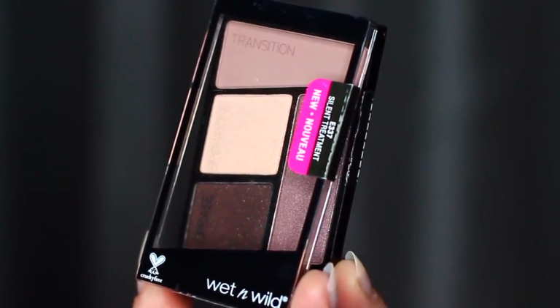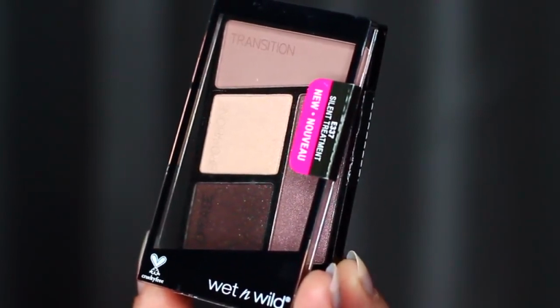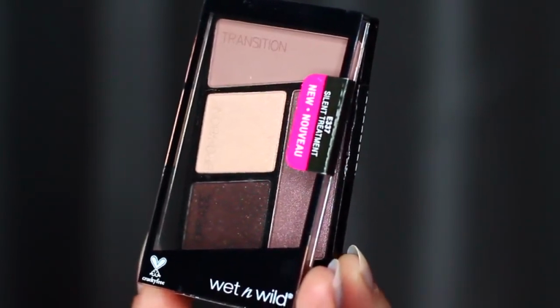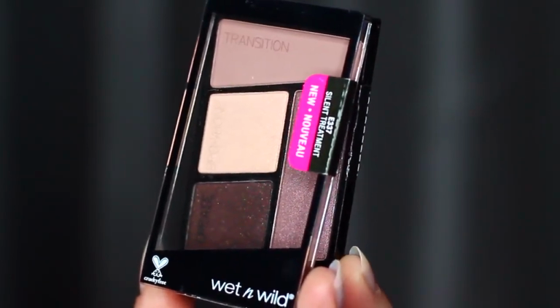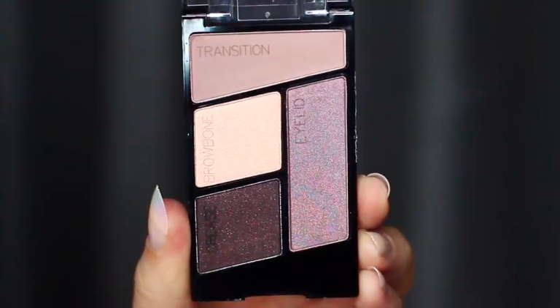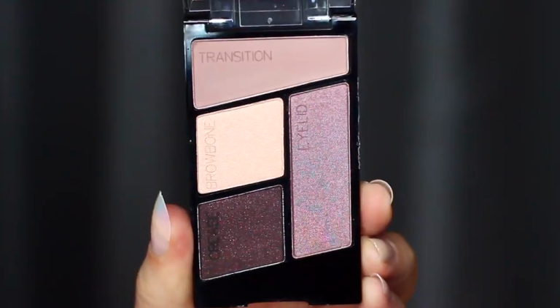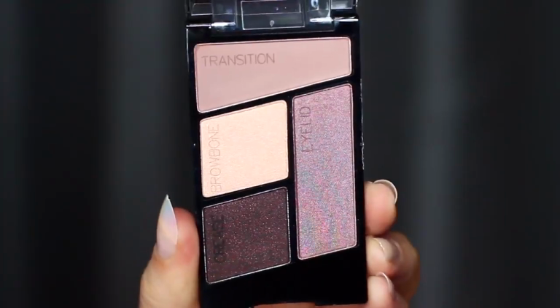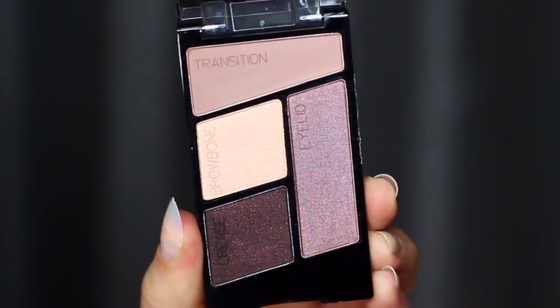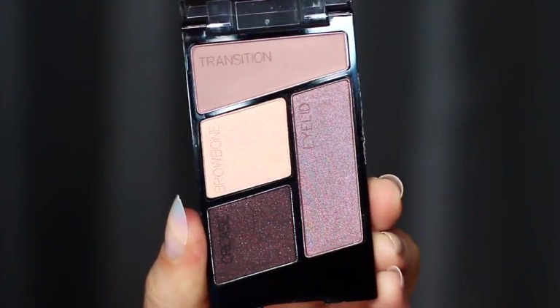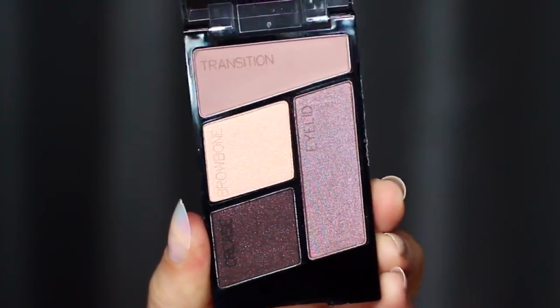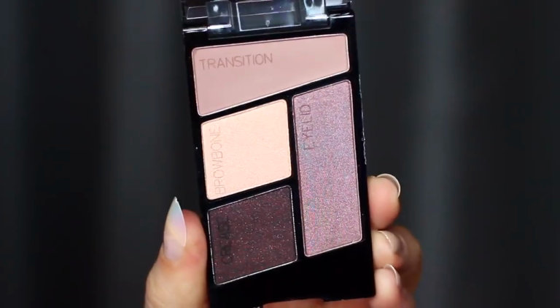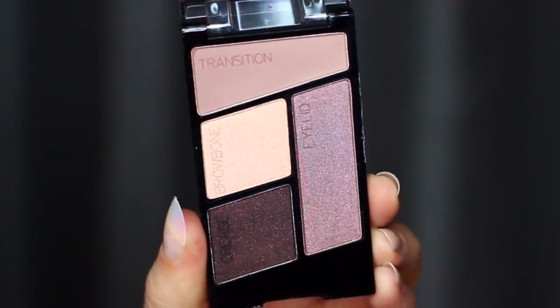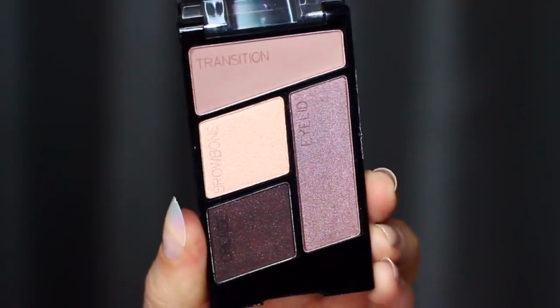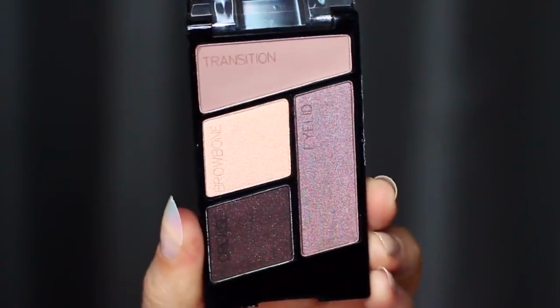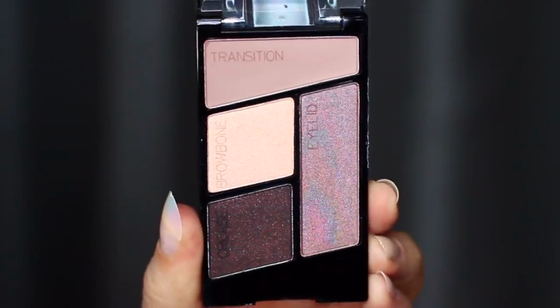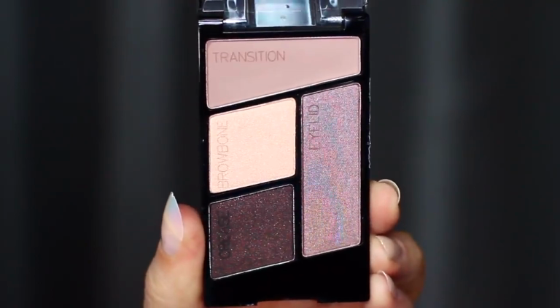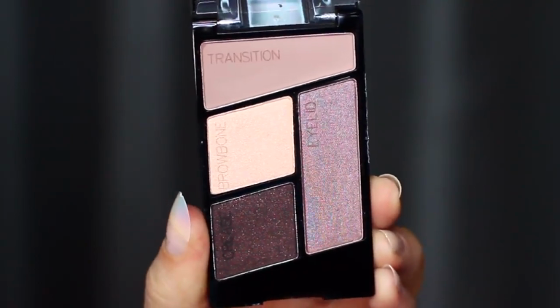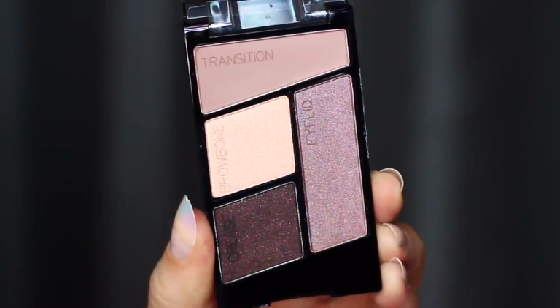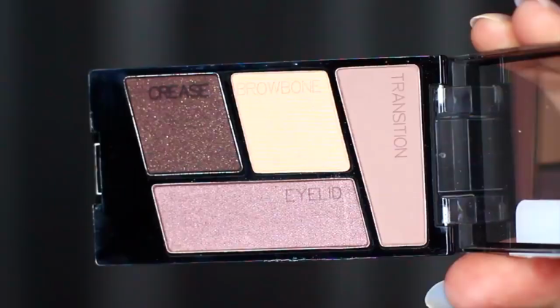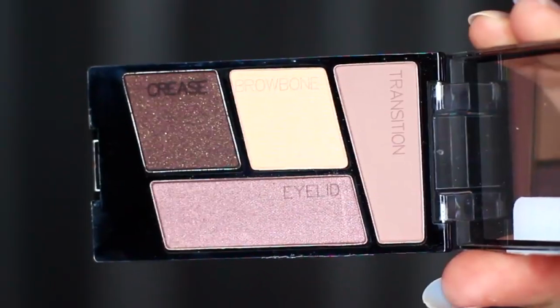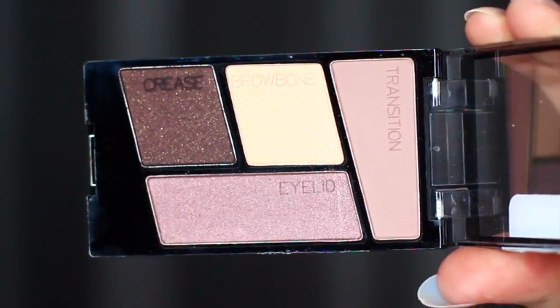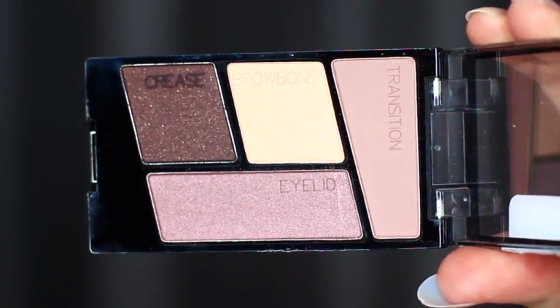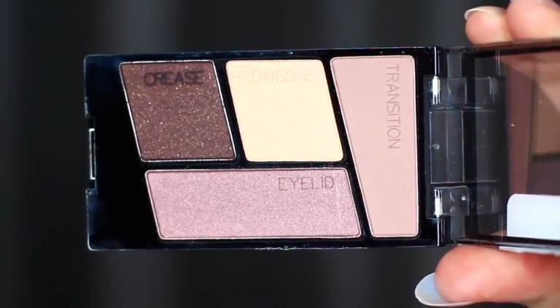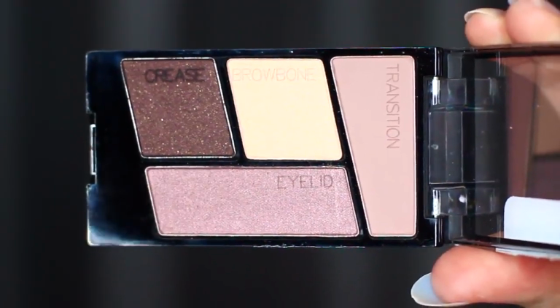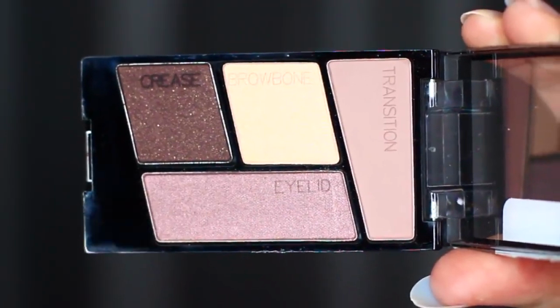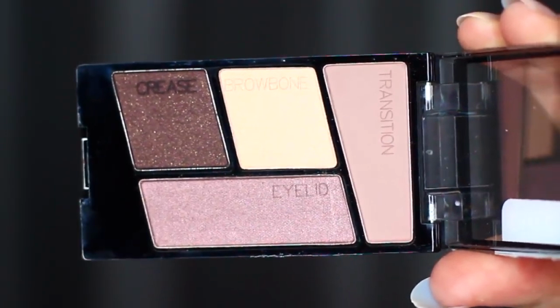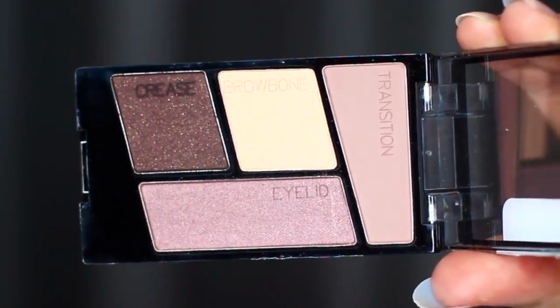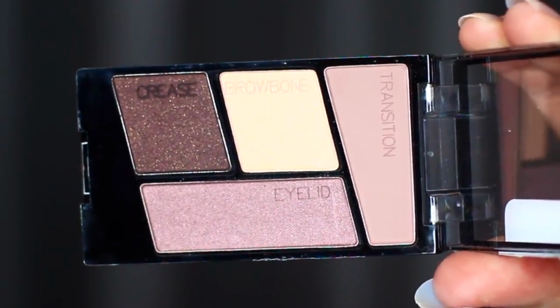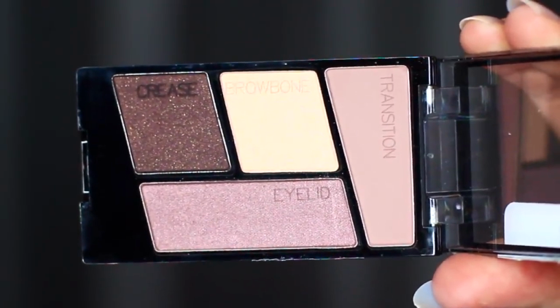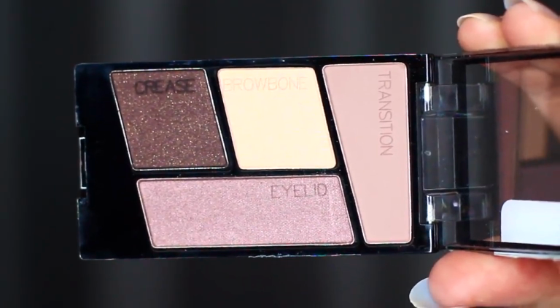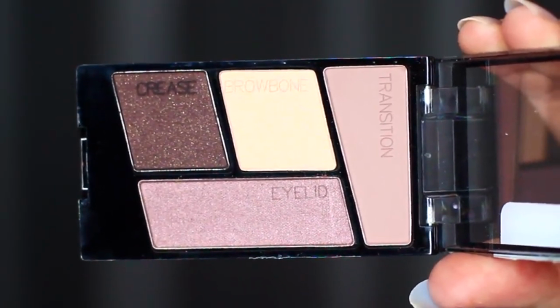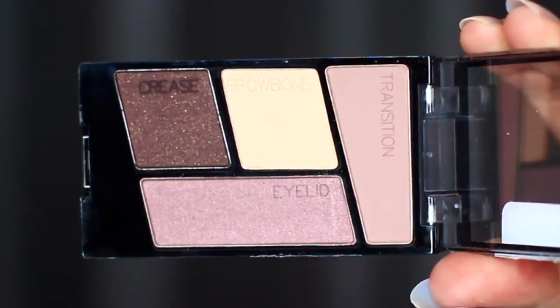I actually have little descriptions on the shadow to indicate where you should apply them. However, I do think they're a little different, so let me explain.